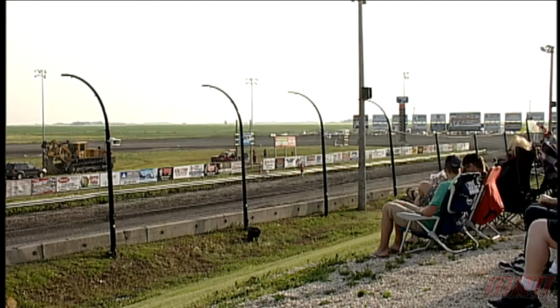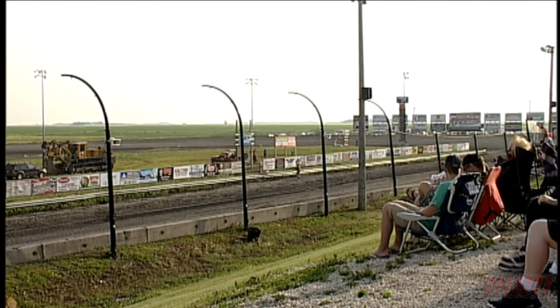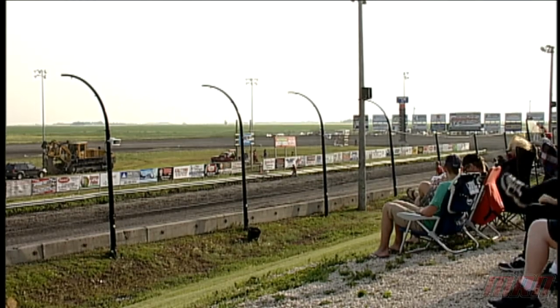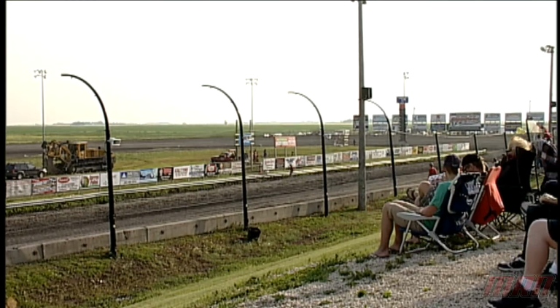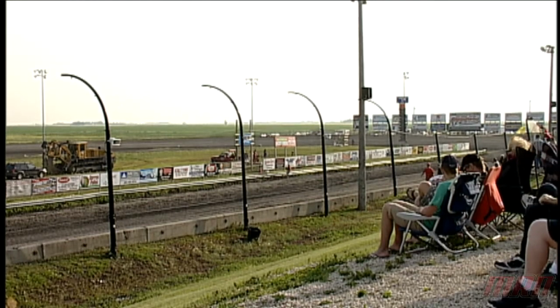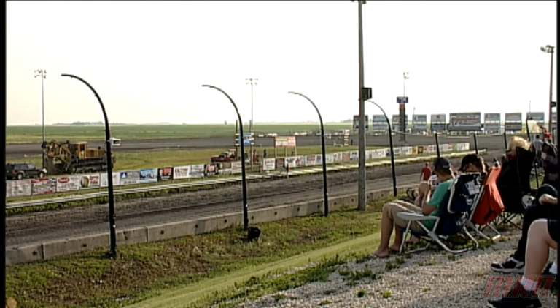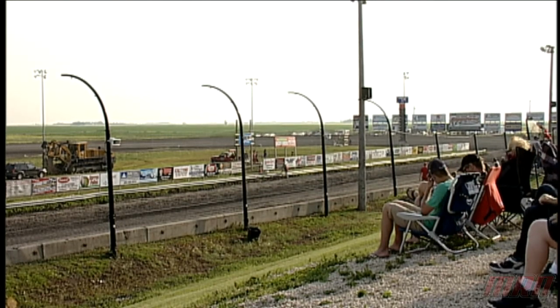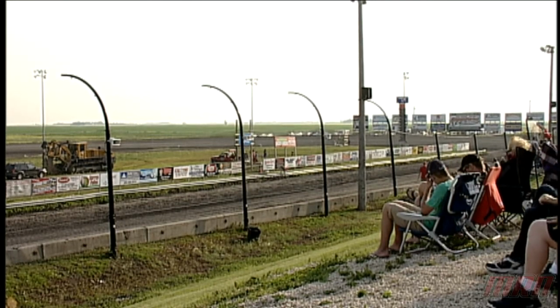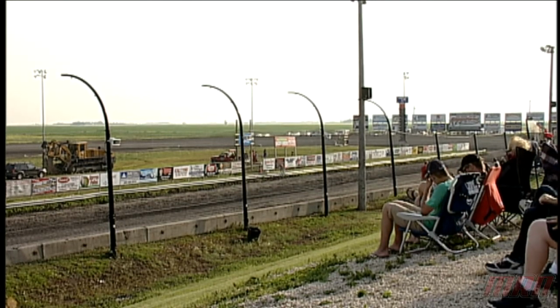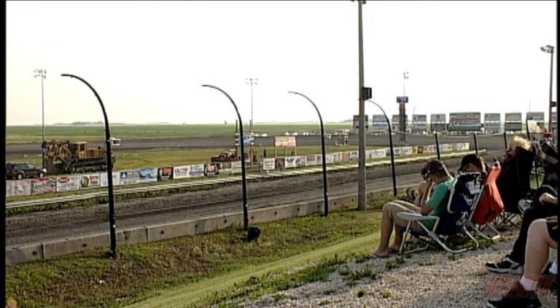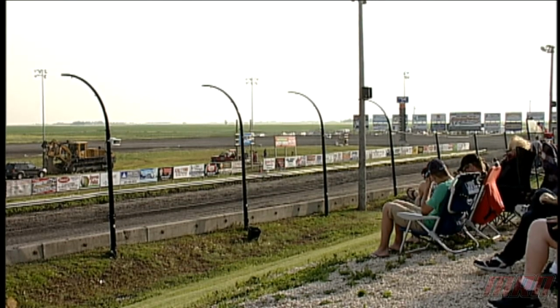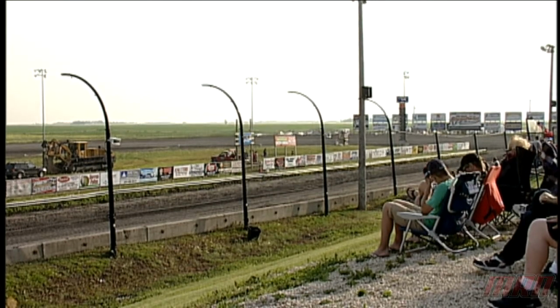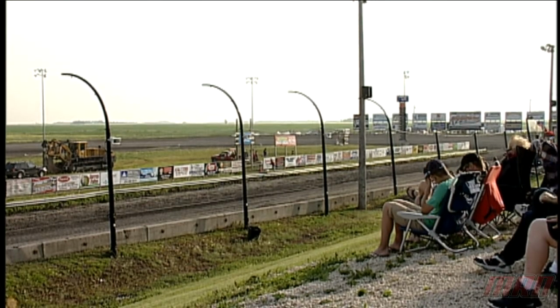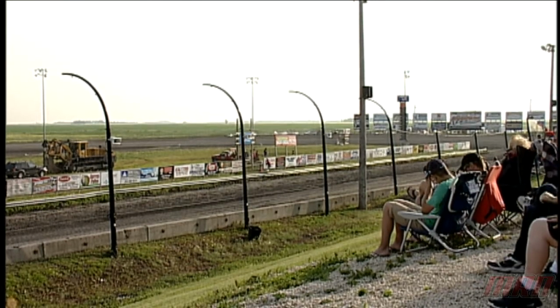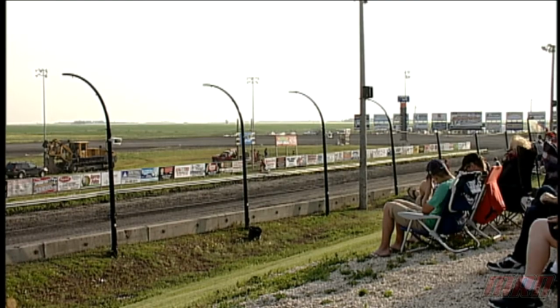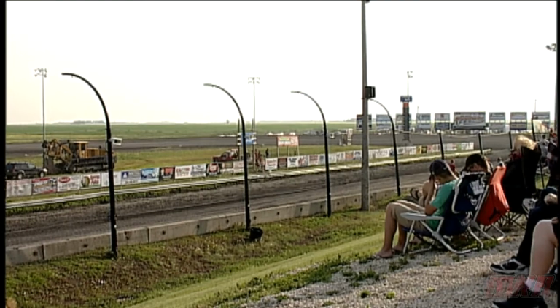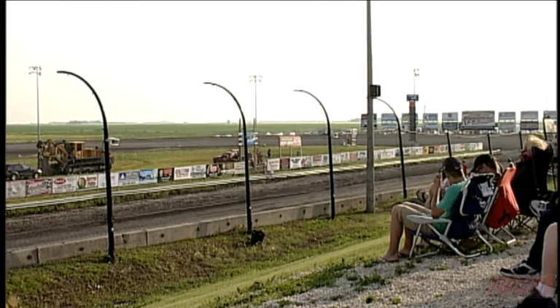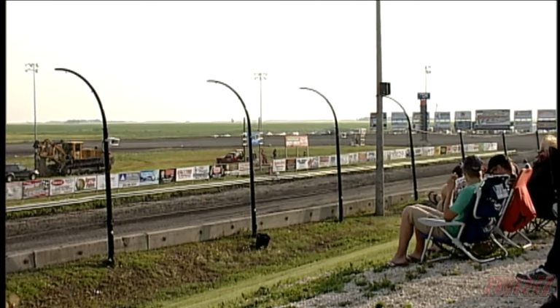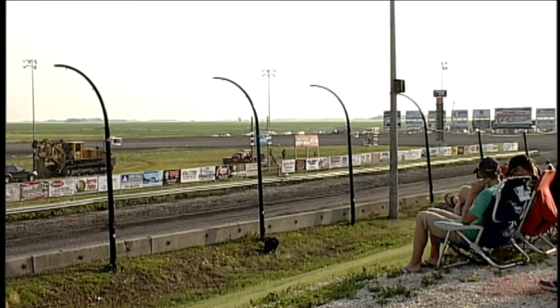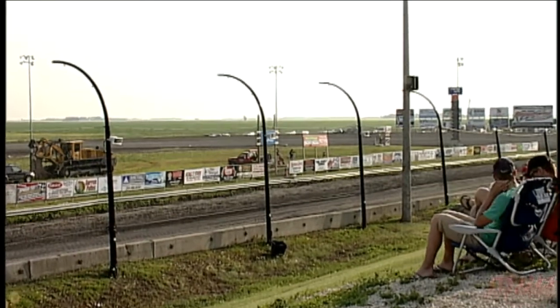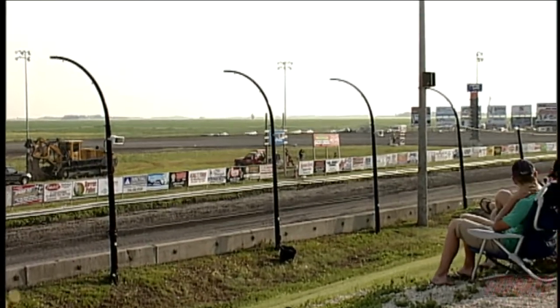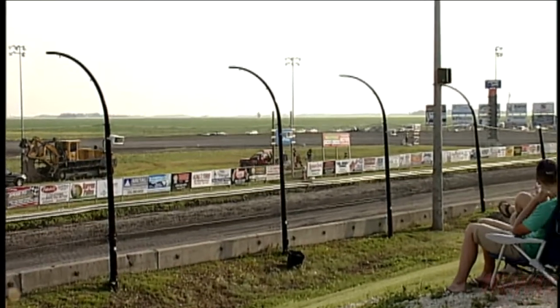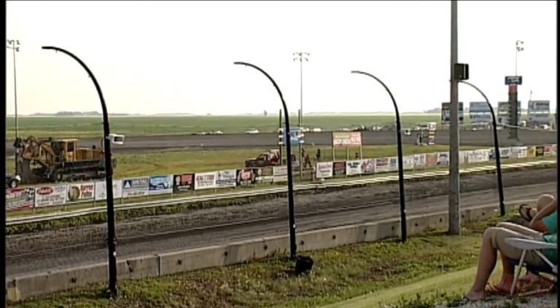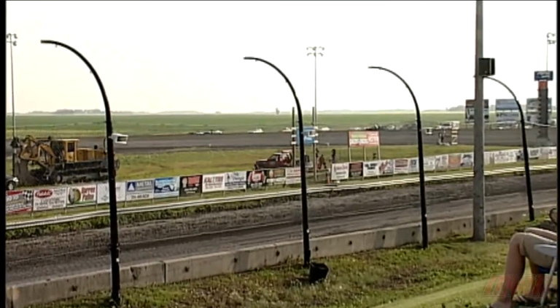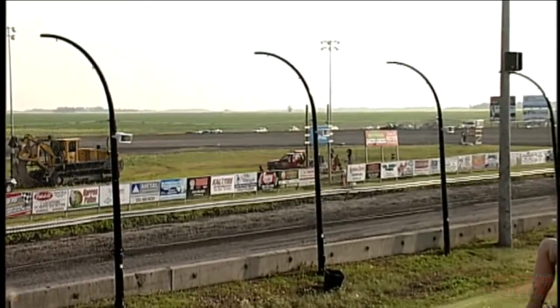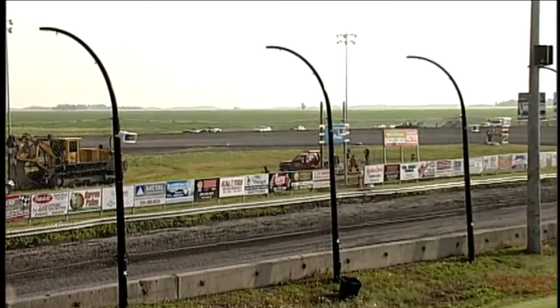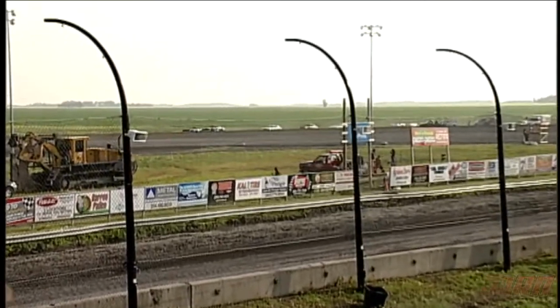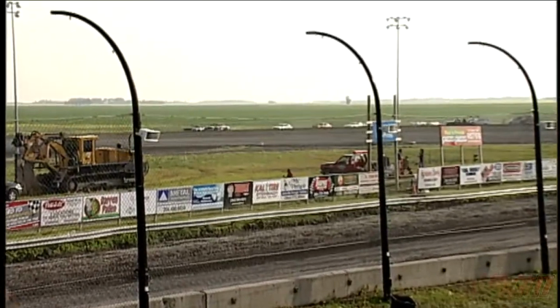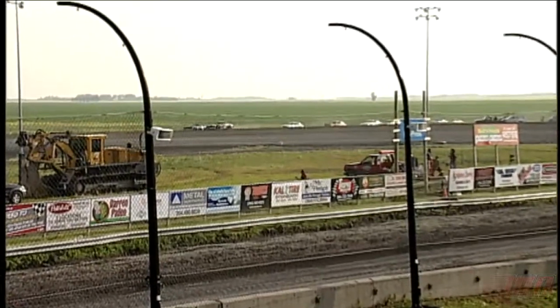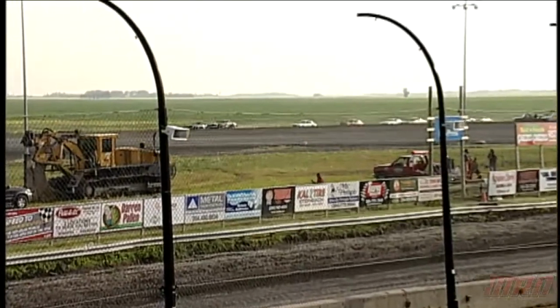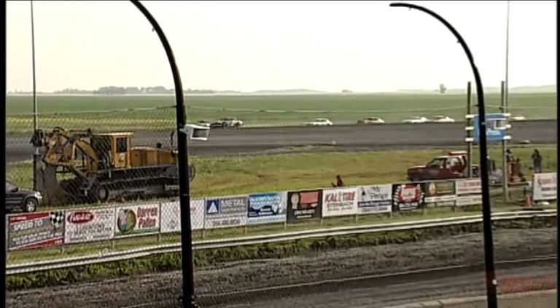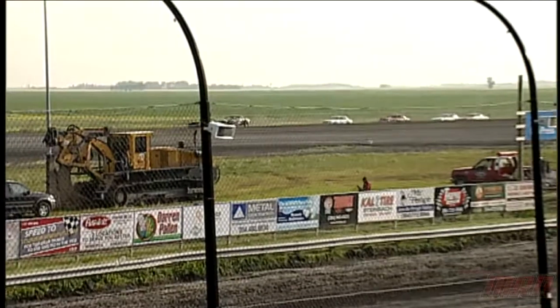We have the pure stocks, we have the street stocks, we have the modifieds tonight. We have of course late models racing, and we also have the super trucks making an appearance here at the speedway.